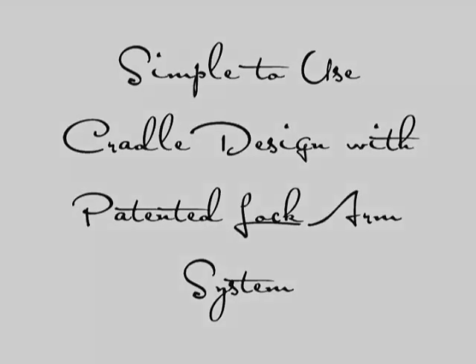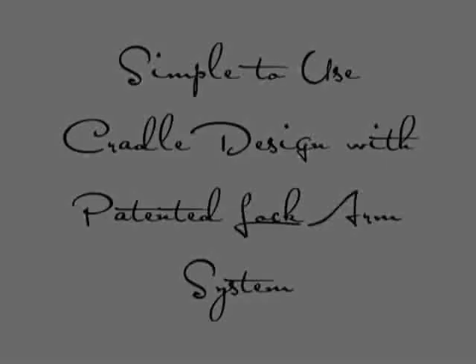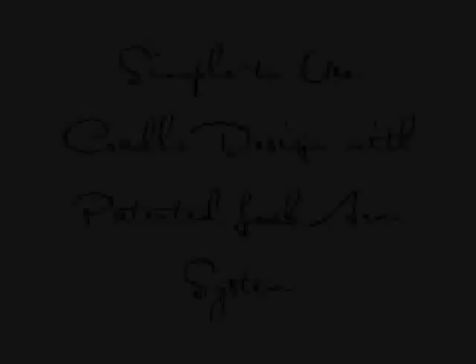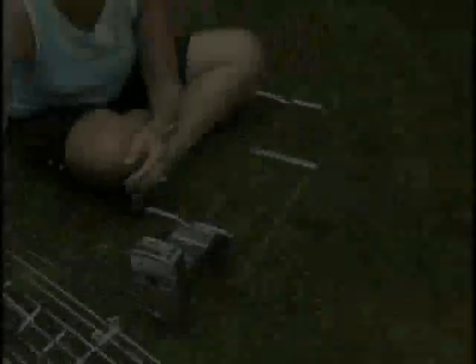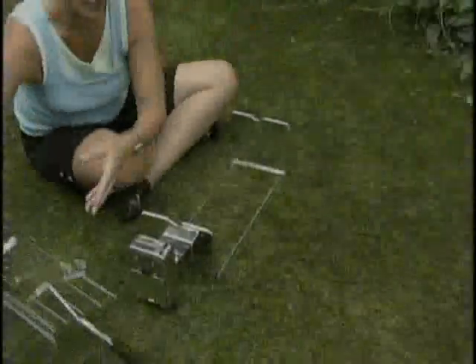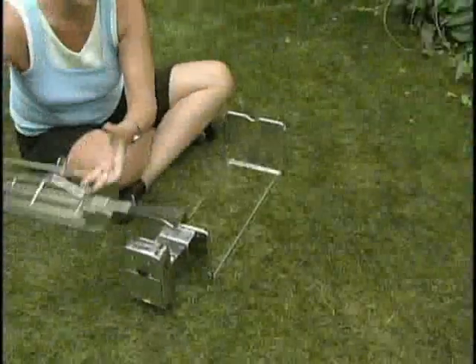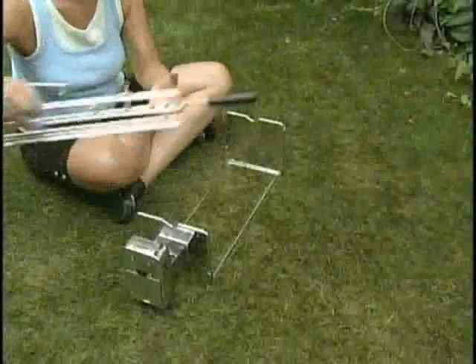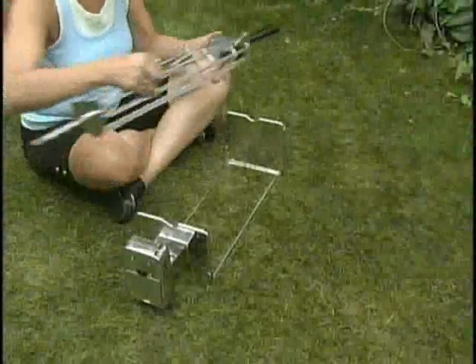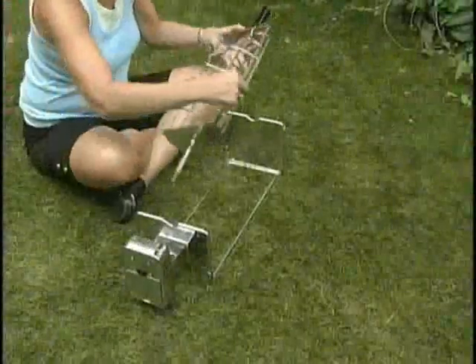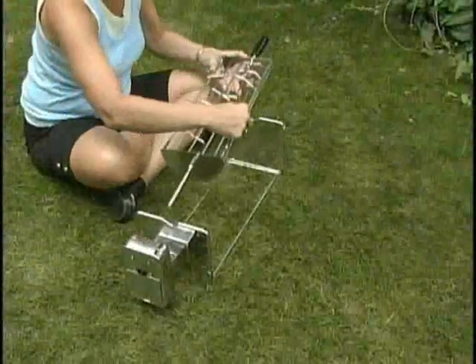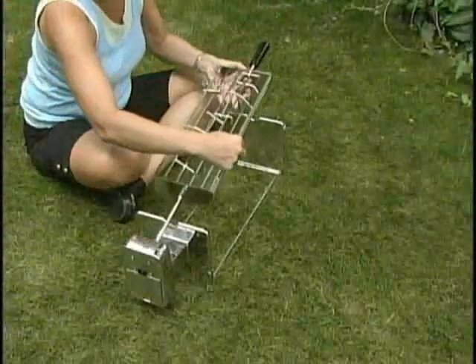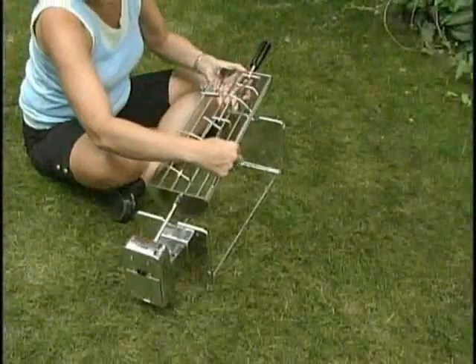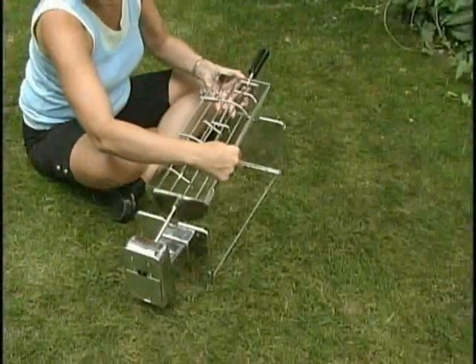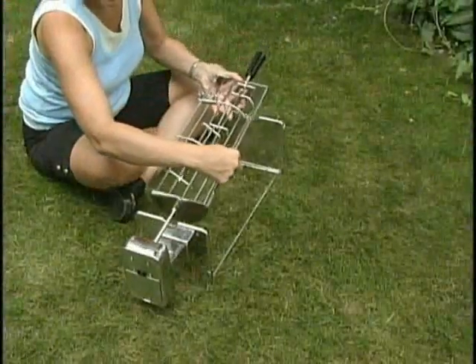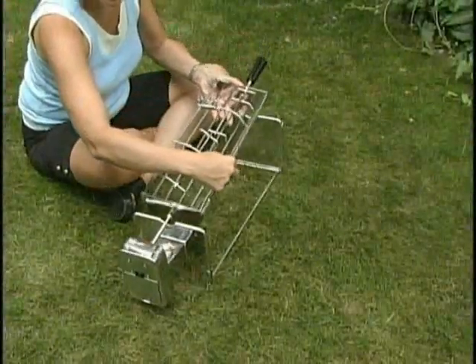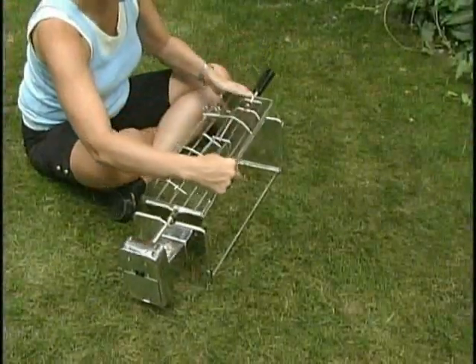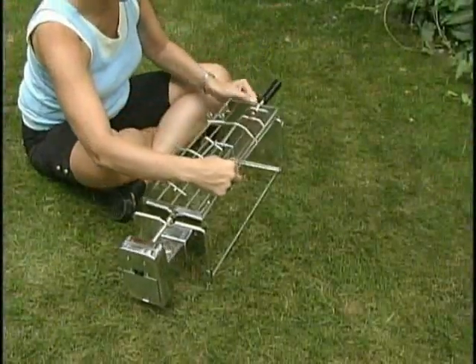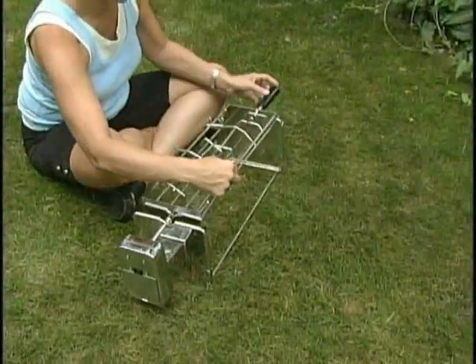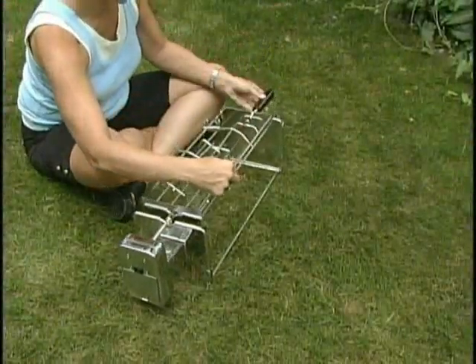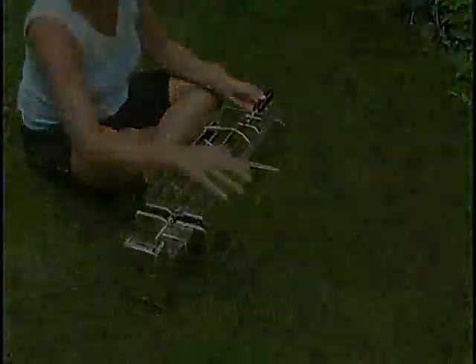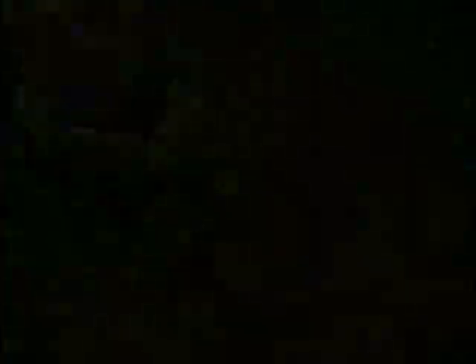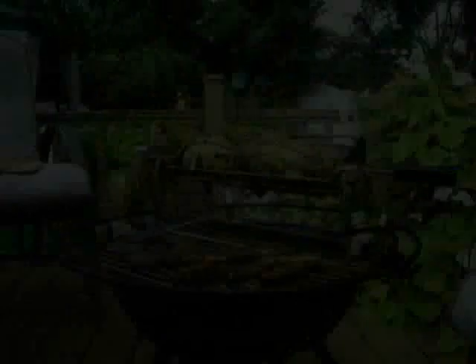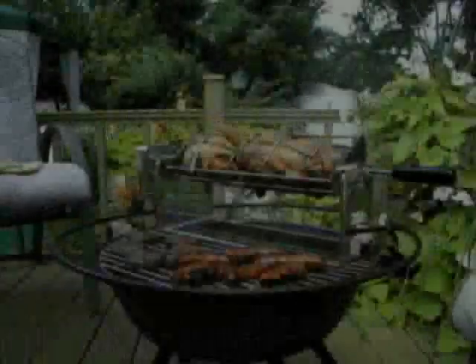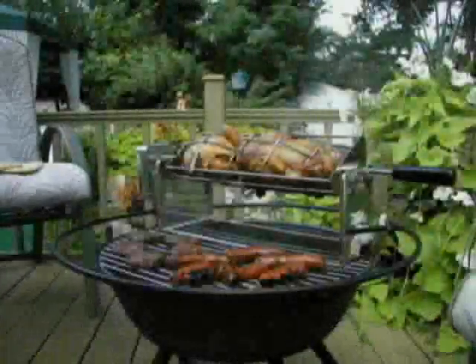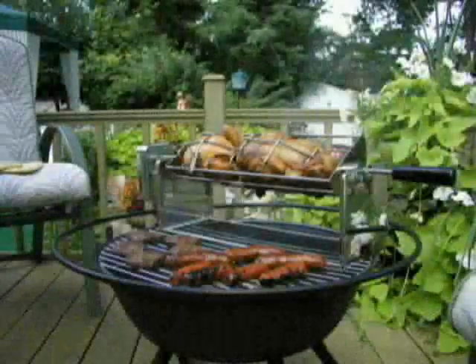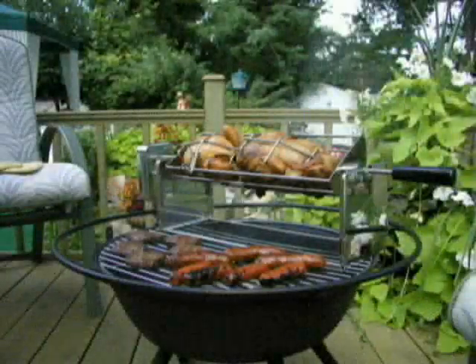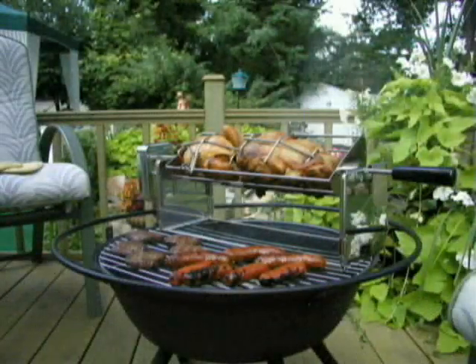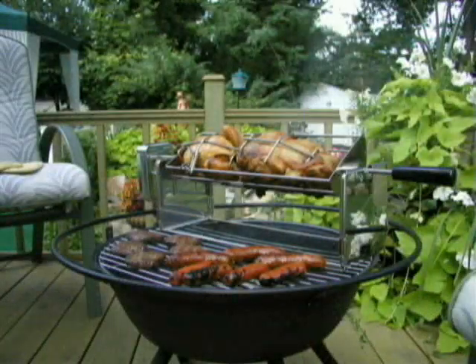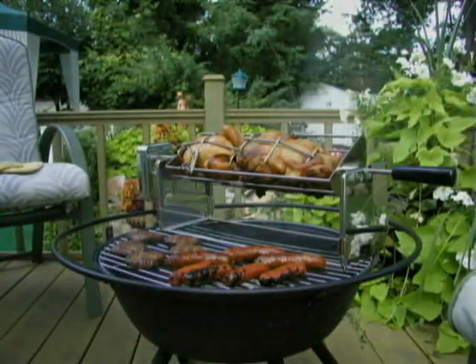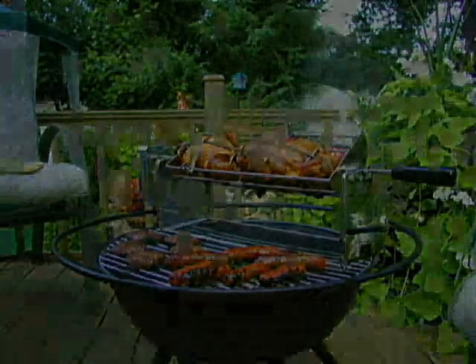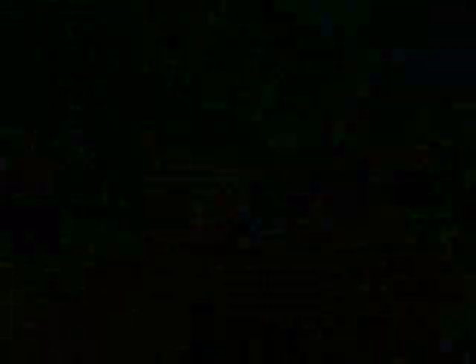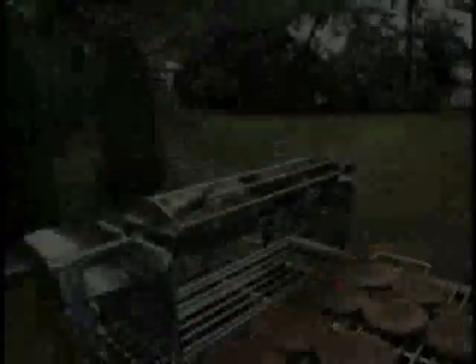The EZQ Cradle makes it easy to load and unload meat. There's no more tying, wiring, or spearing with EZQ's innovative design.